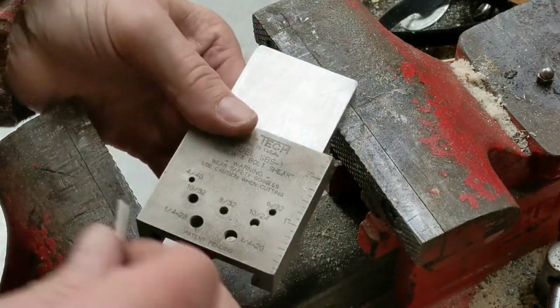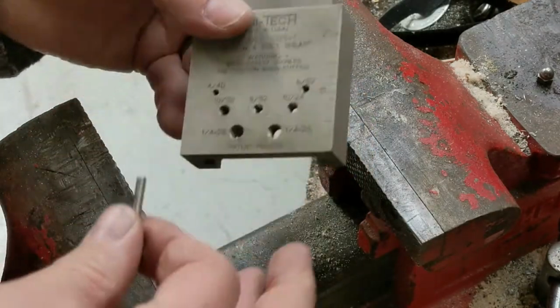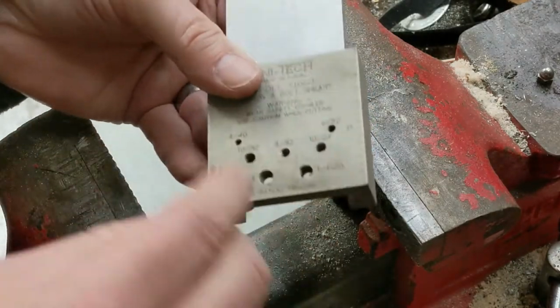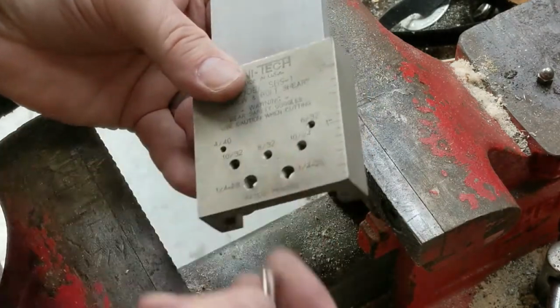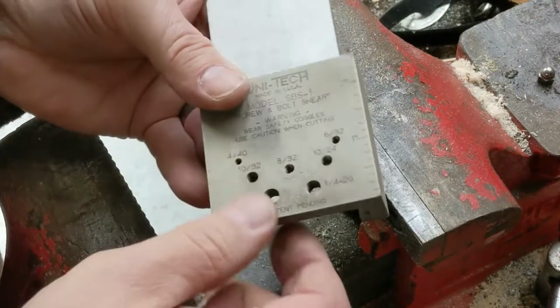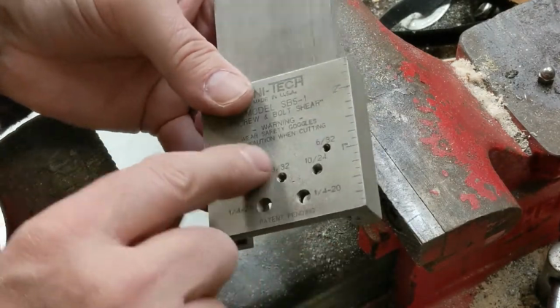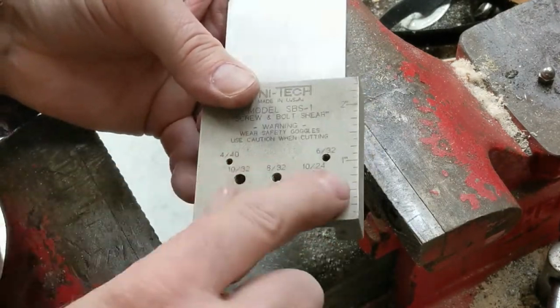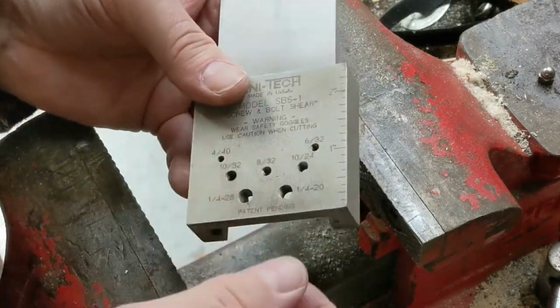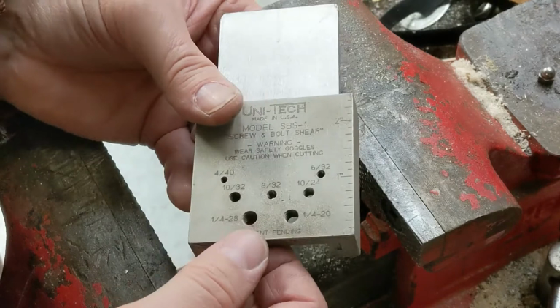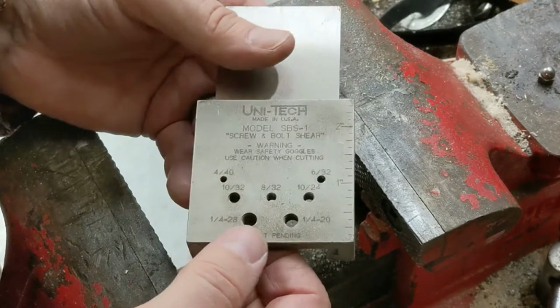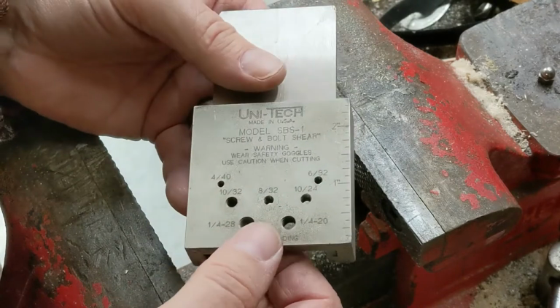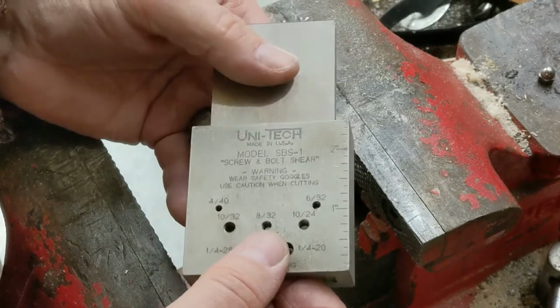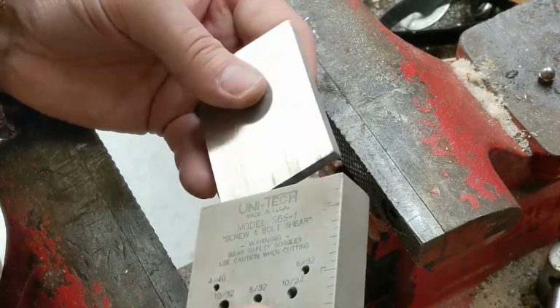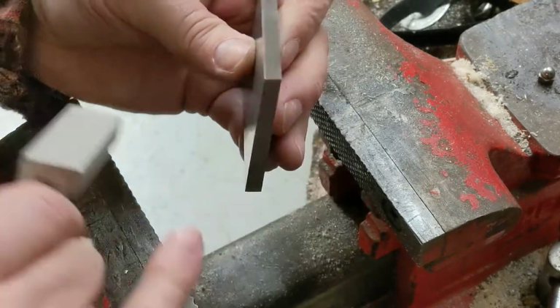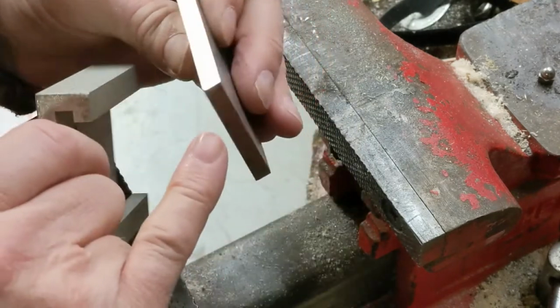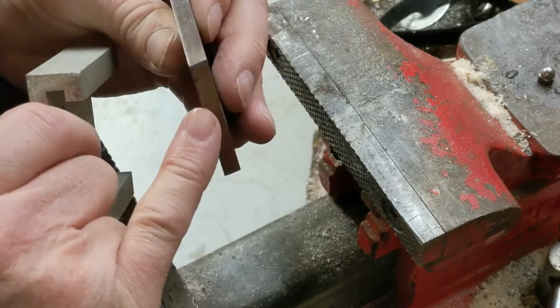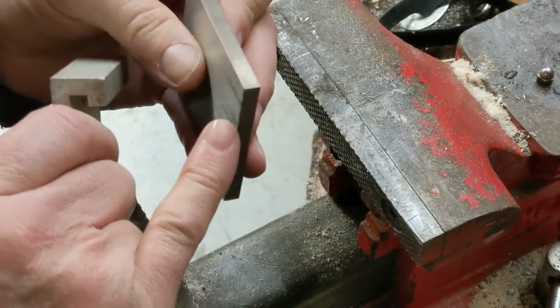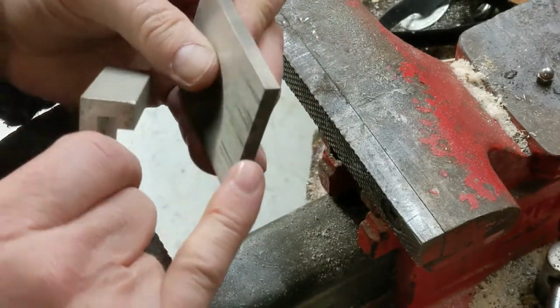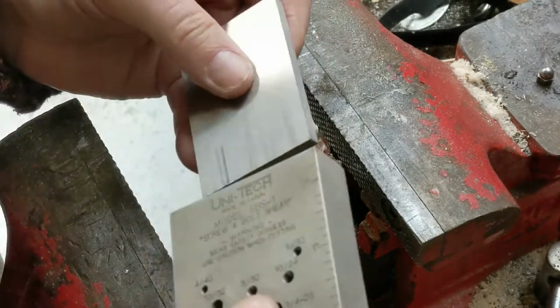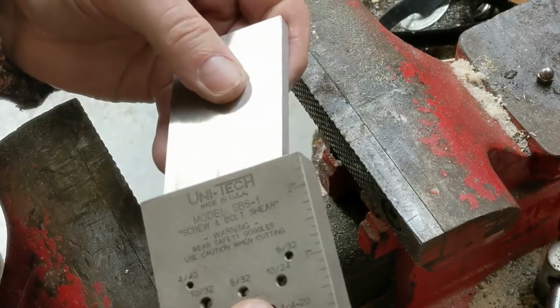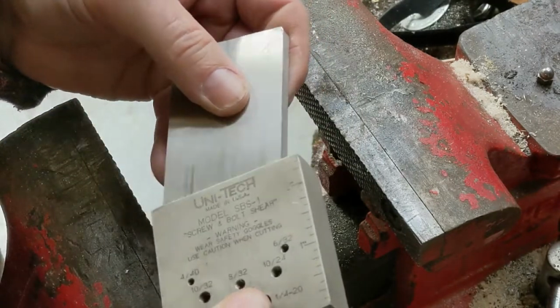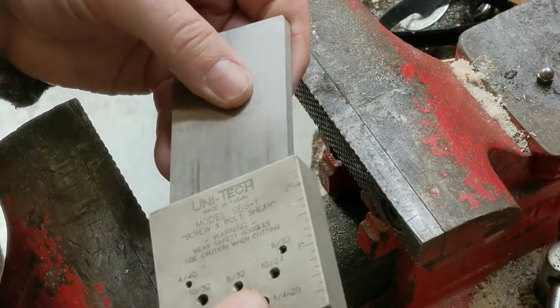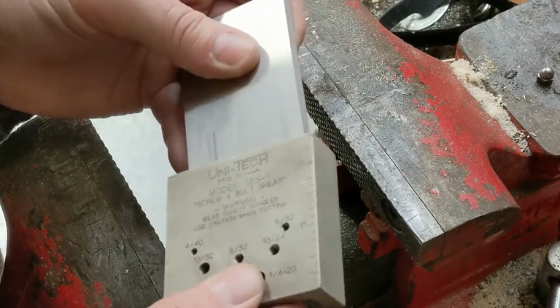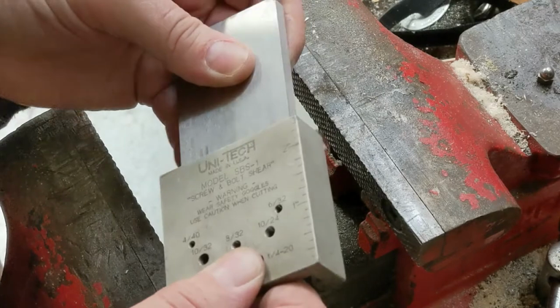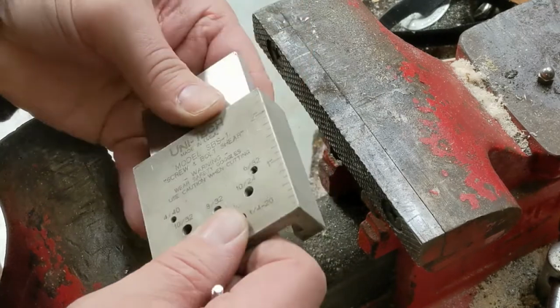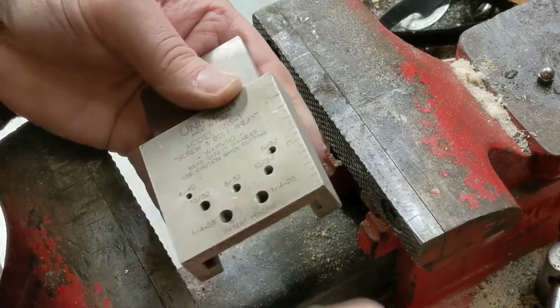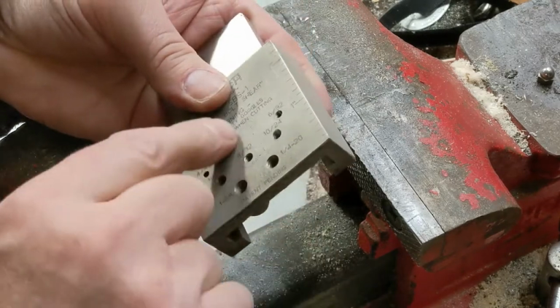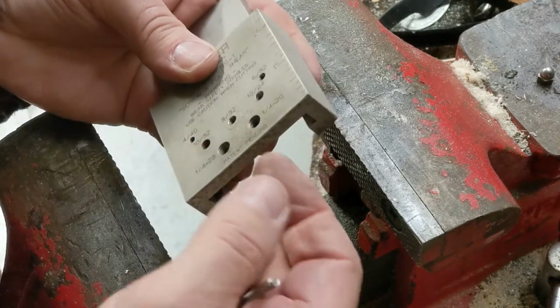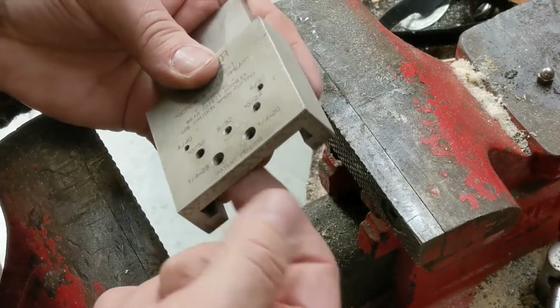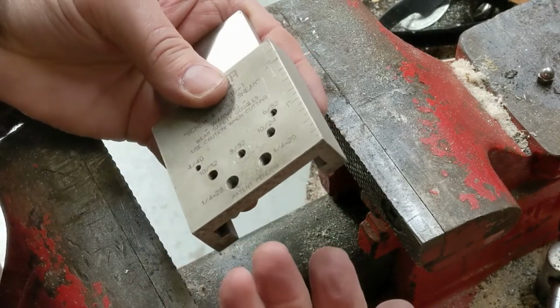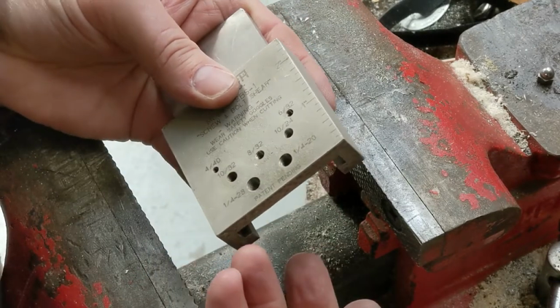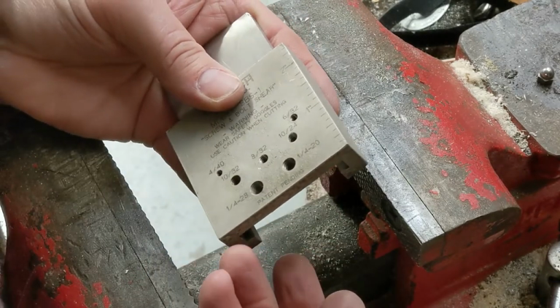You thread it in from this side — it's labeled with which thread size you're using — and it's got a cutting edge on it here. Just make sure that that's the edge that contacts the screw first.